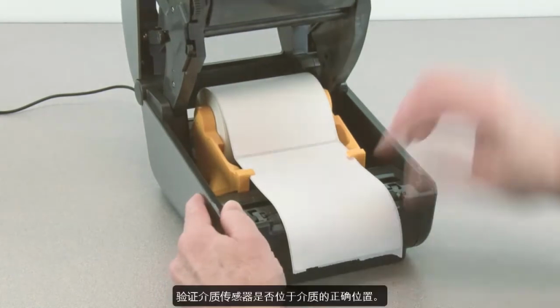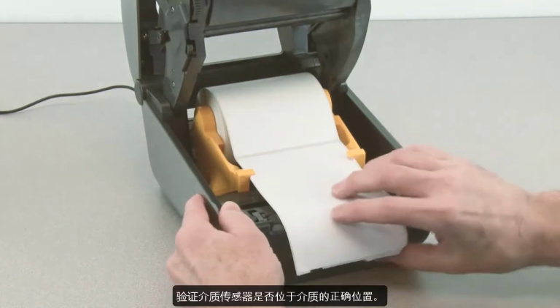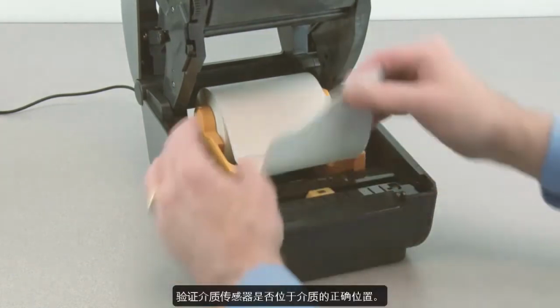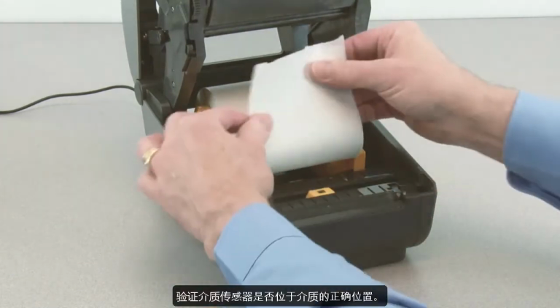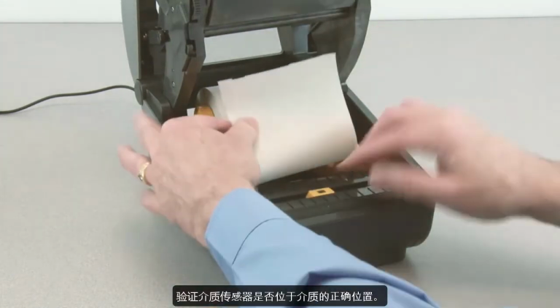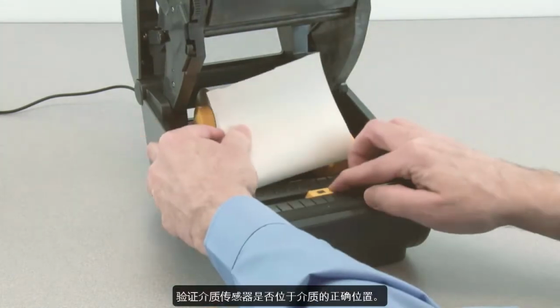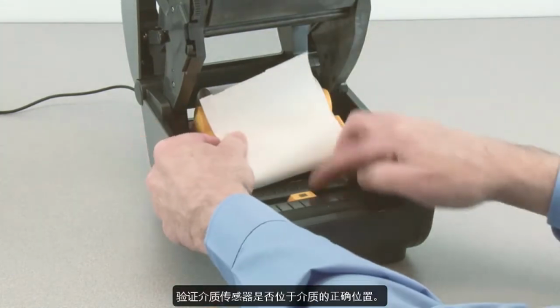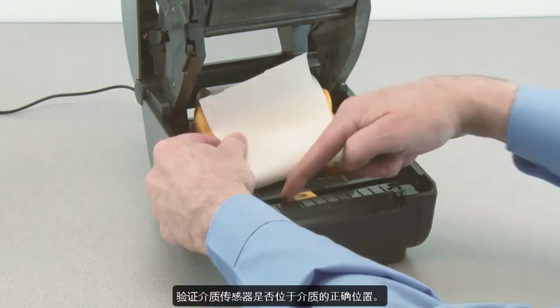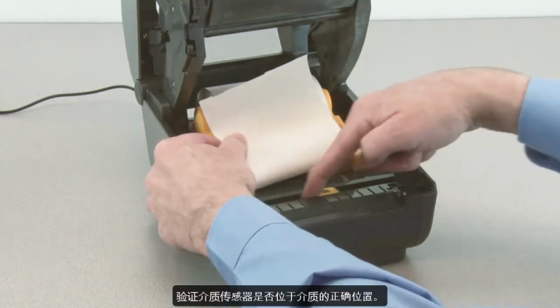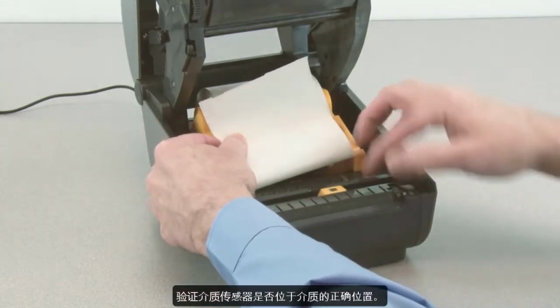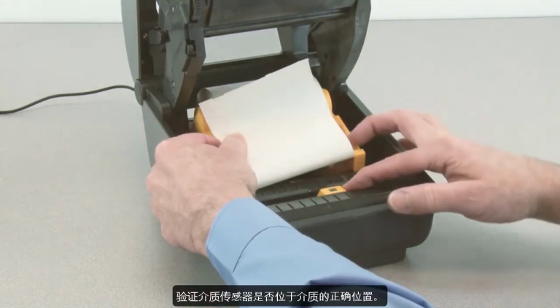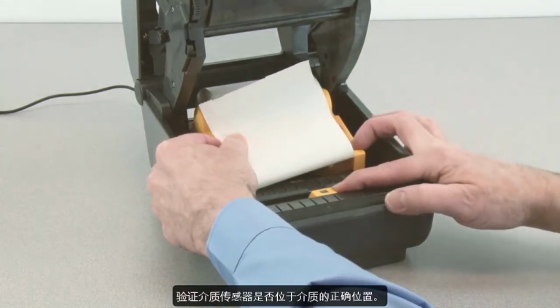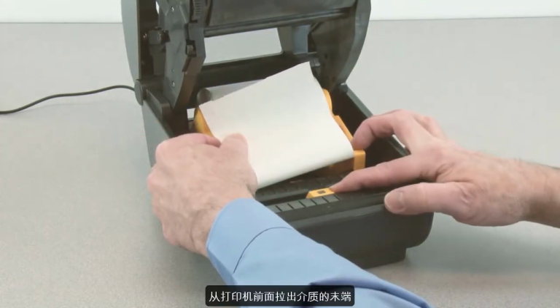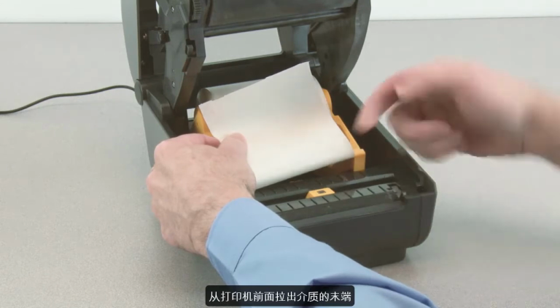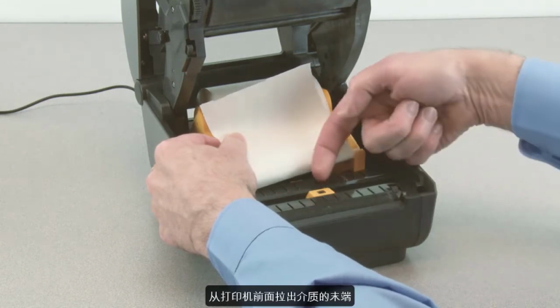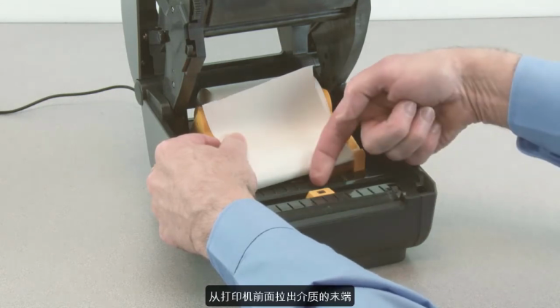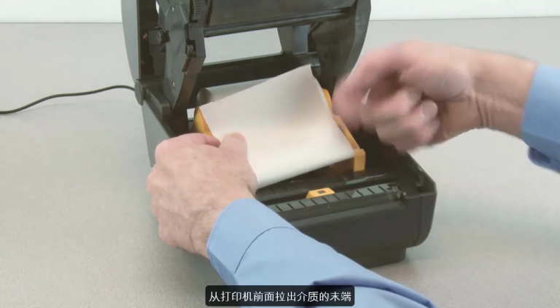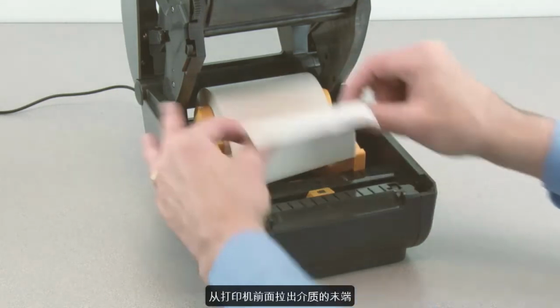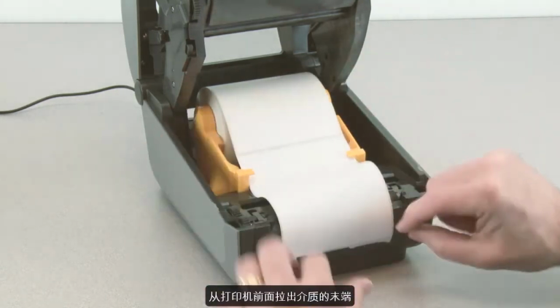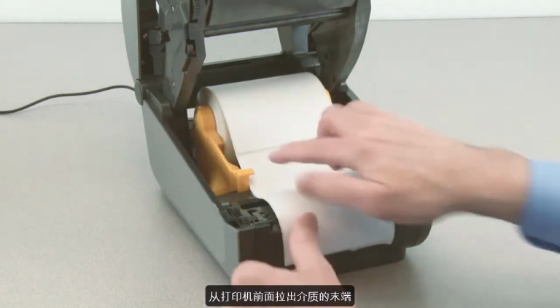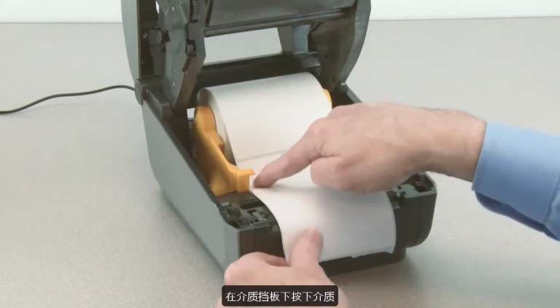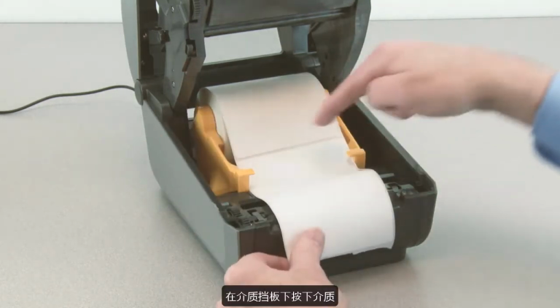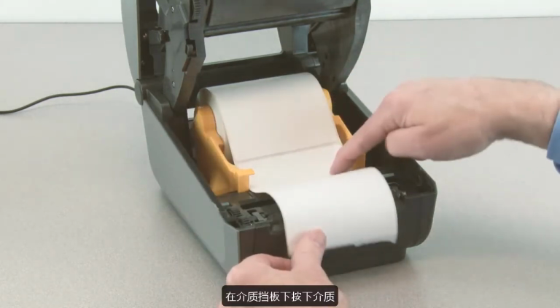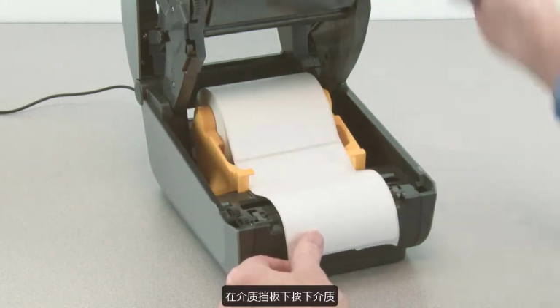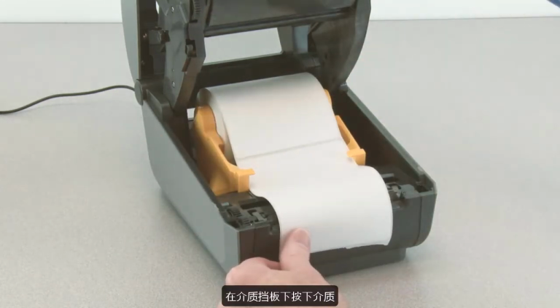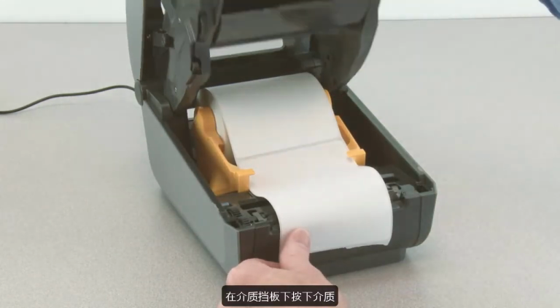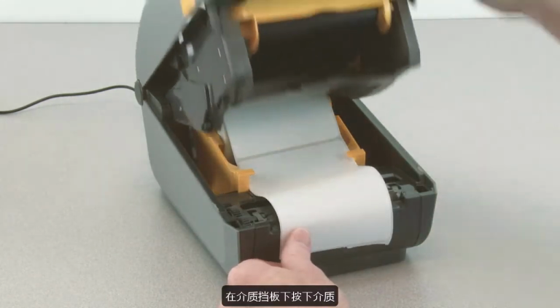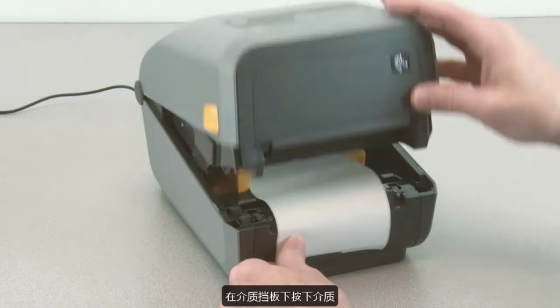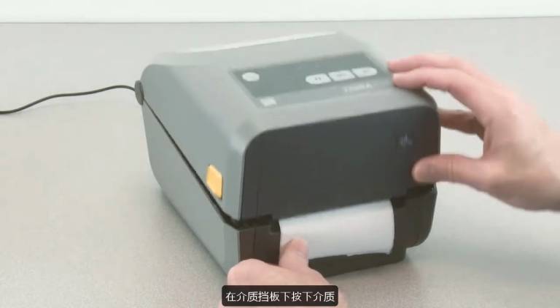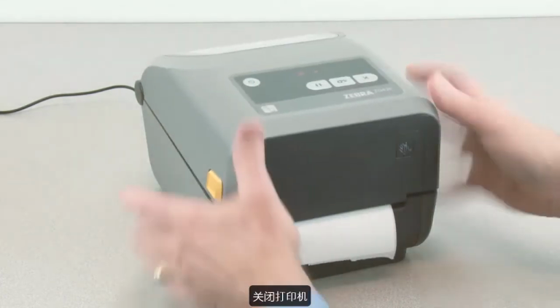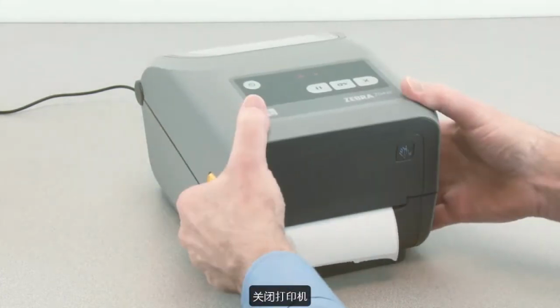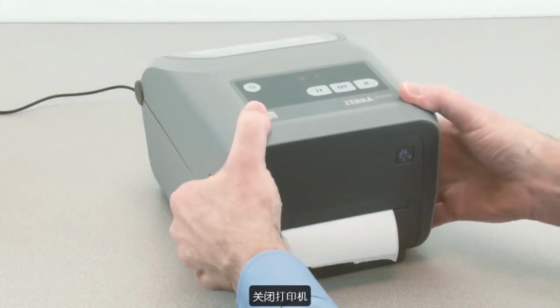Verify the media sensor is in the correct location for your media. Pull the end of the media out the front of the printer. Press the media down under the media guides. Close the printer.